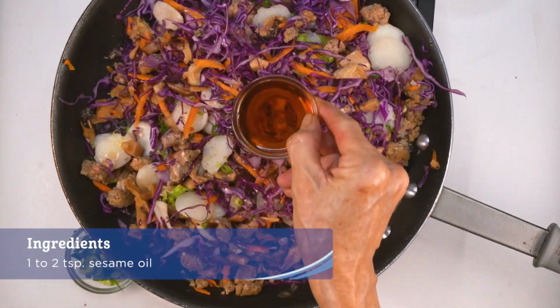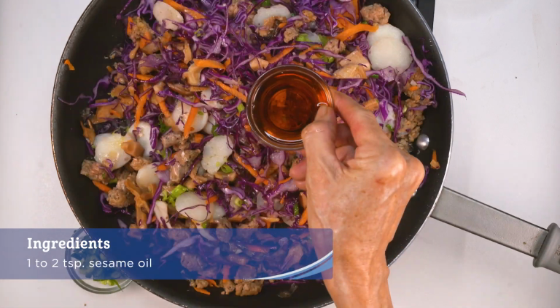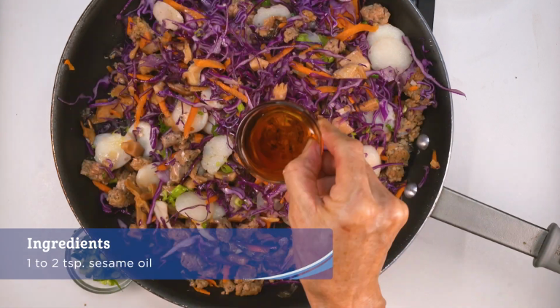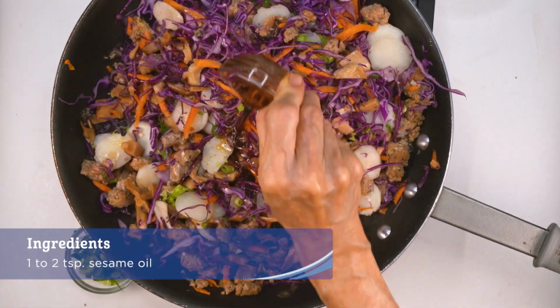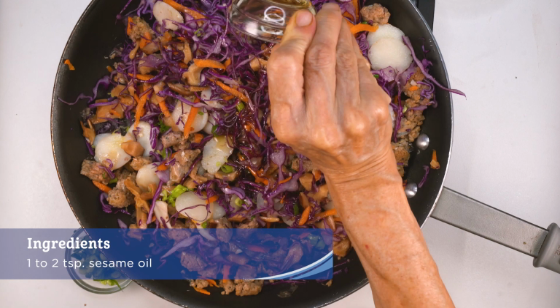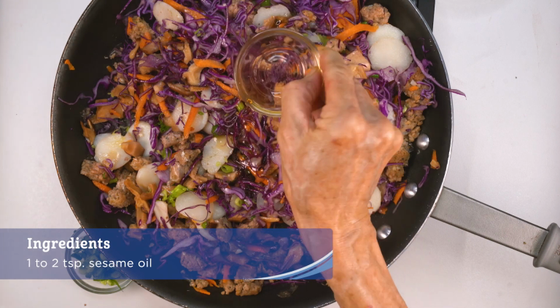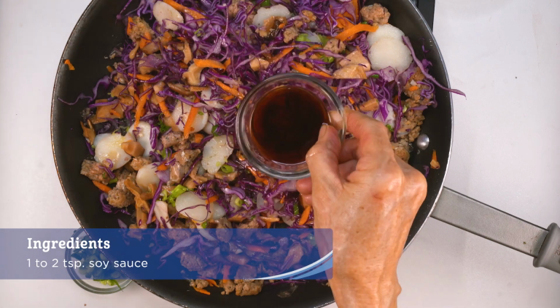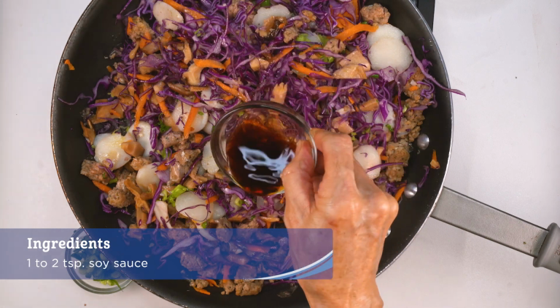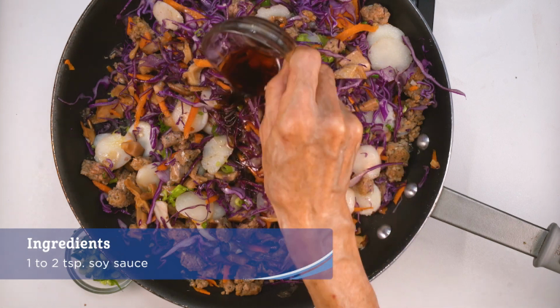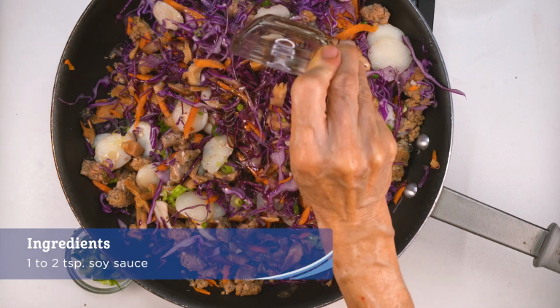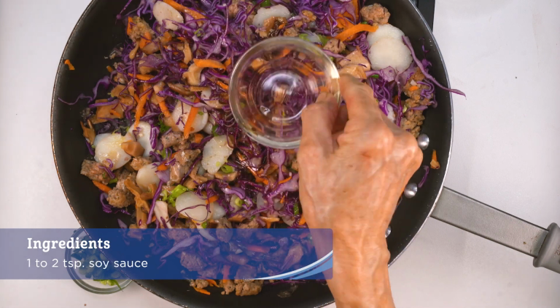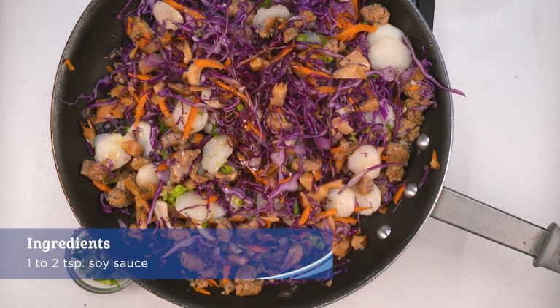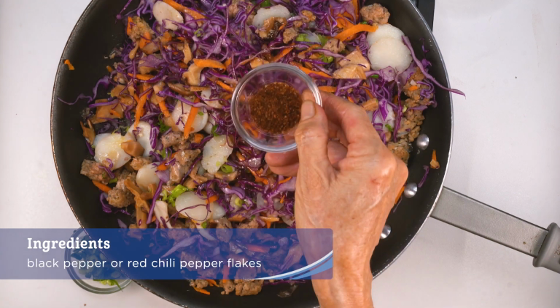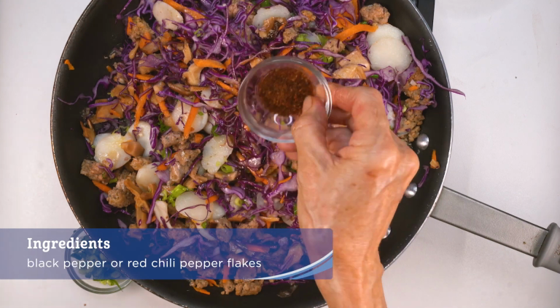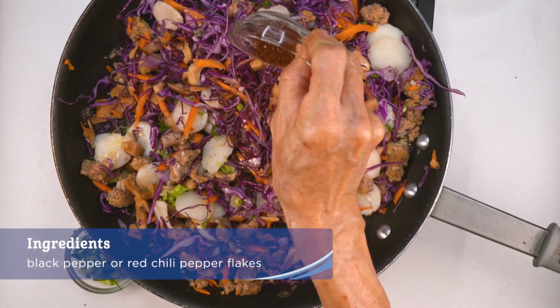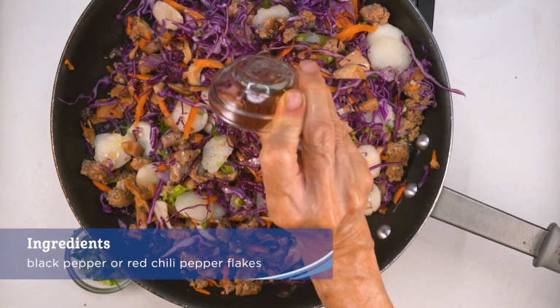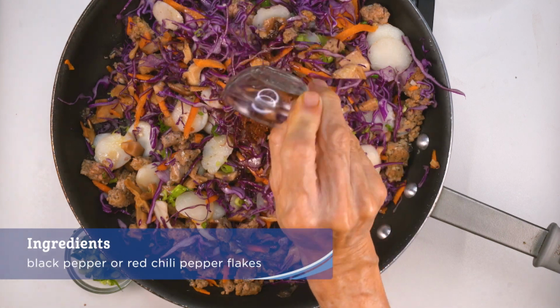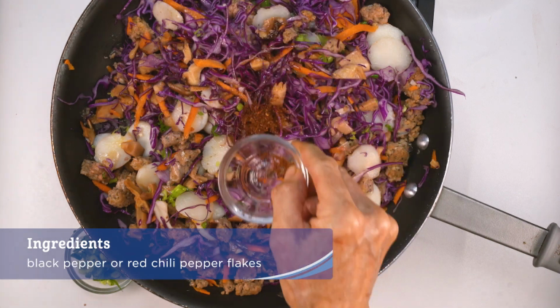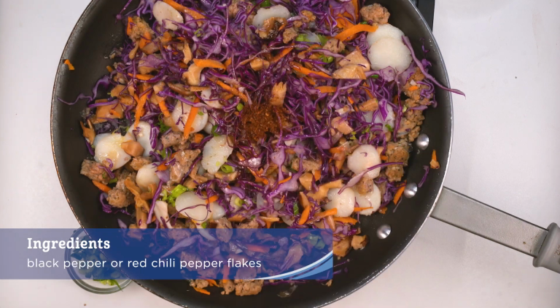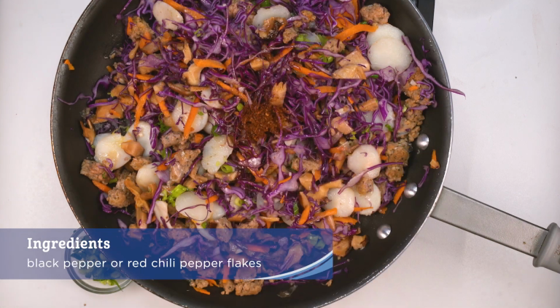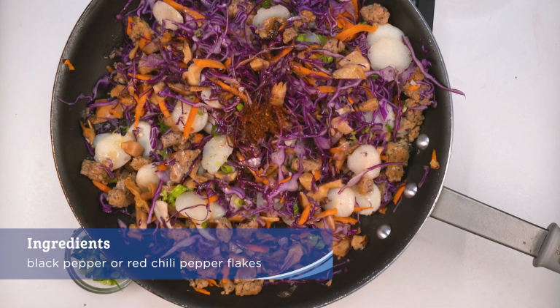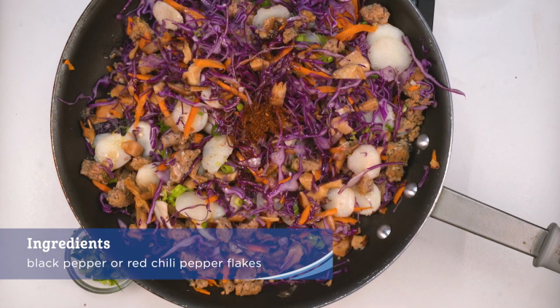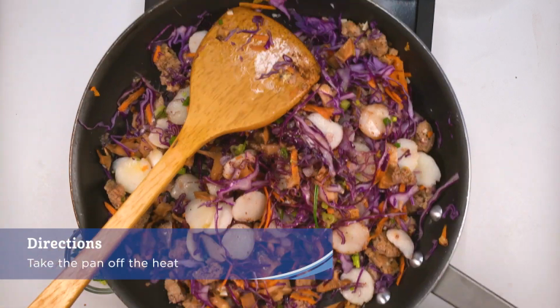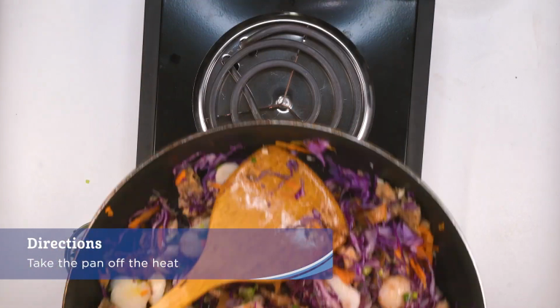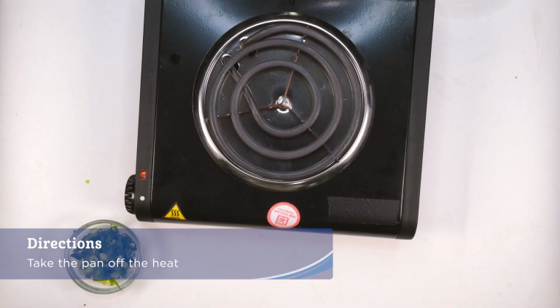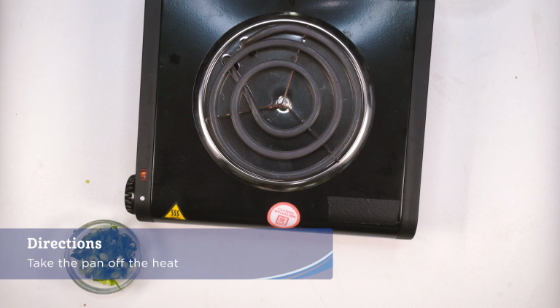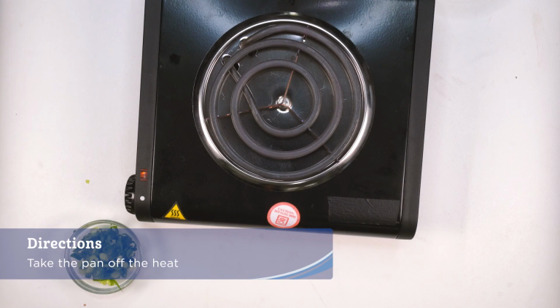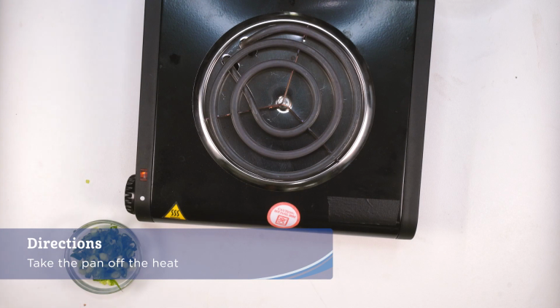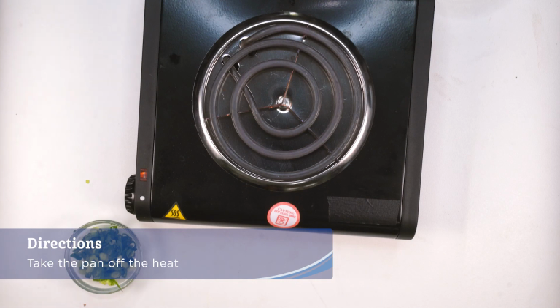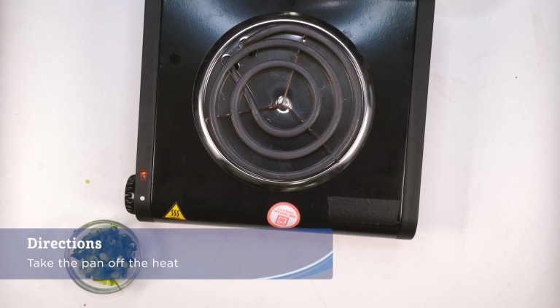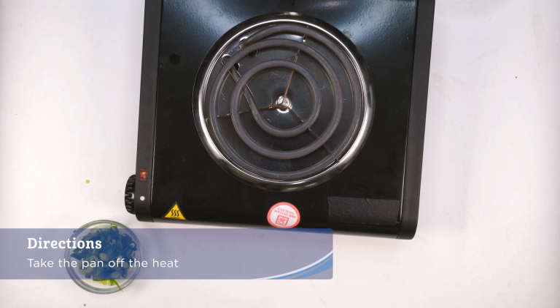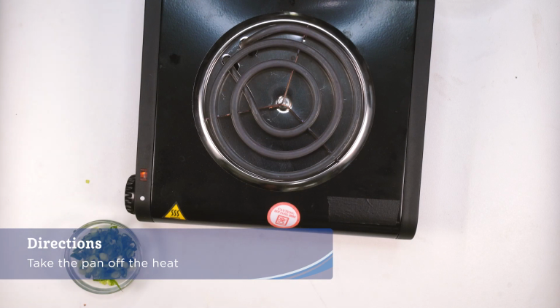Drizzle some sesame oil, soy sauce, and either black pepper or red chili pepper flakes. Take the pan off the heat and set aside to cool.